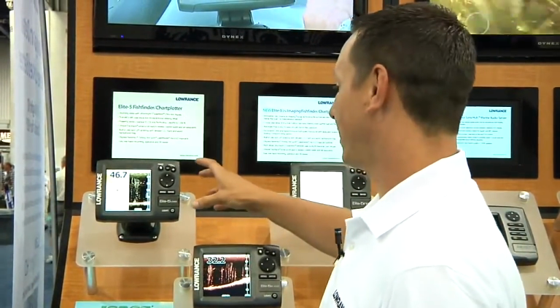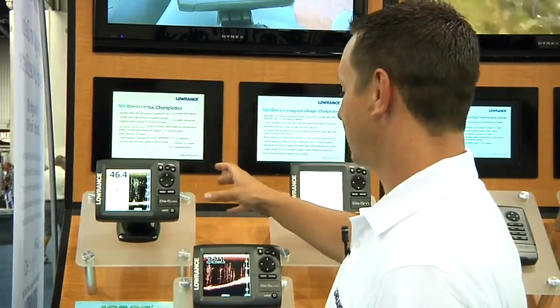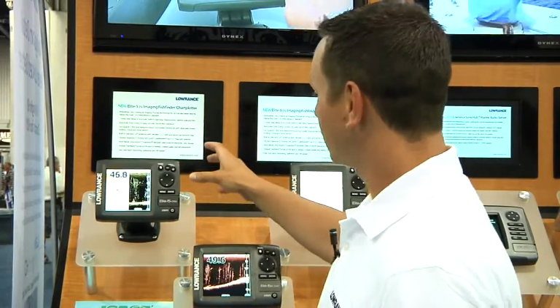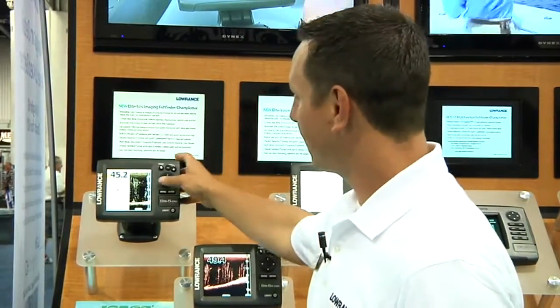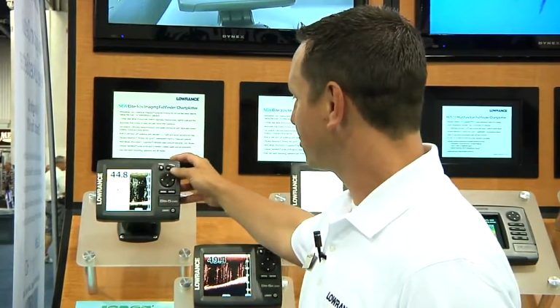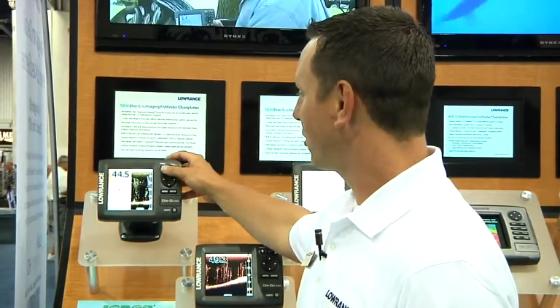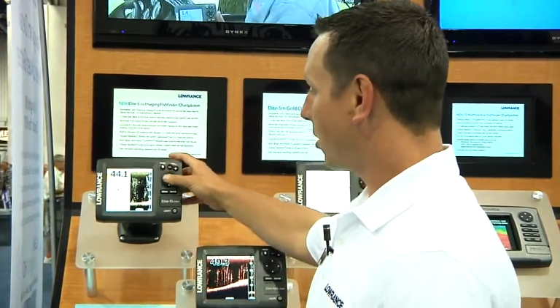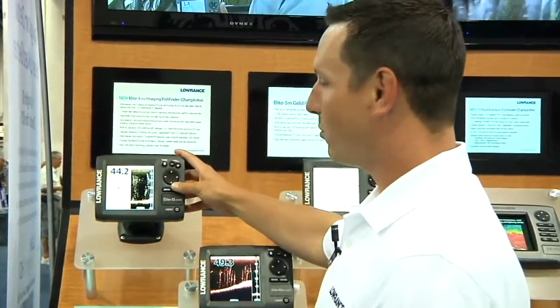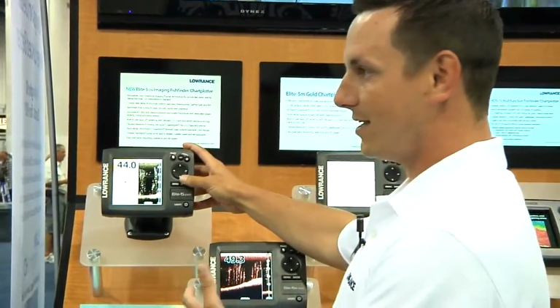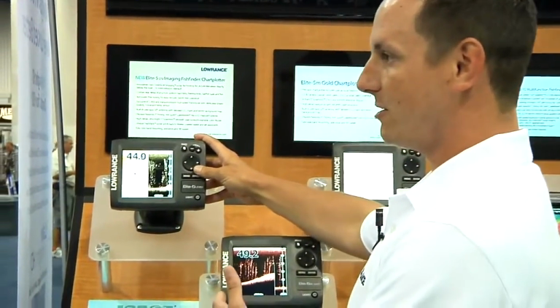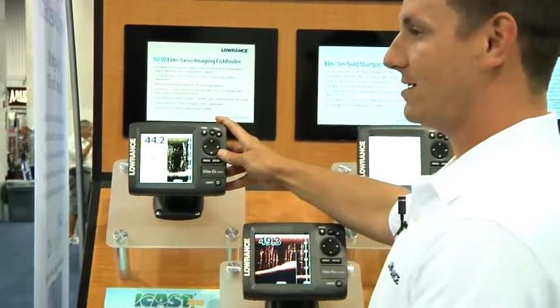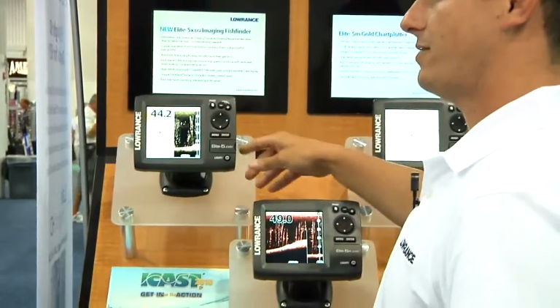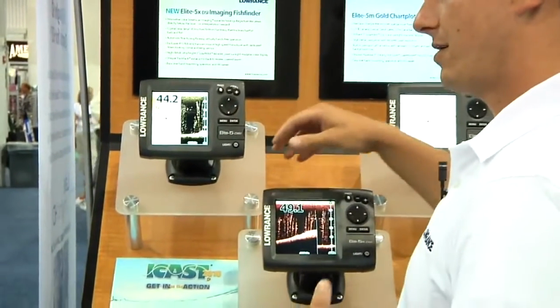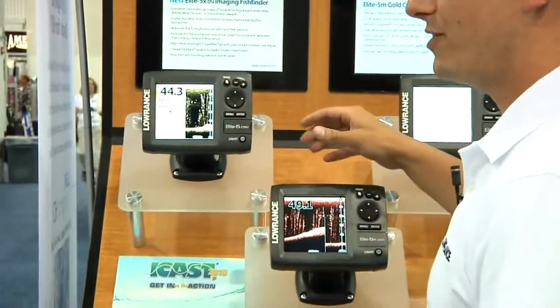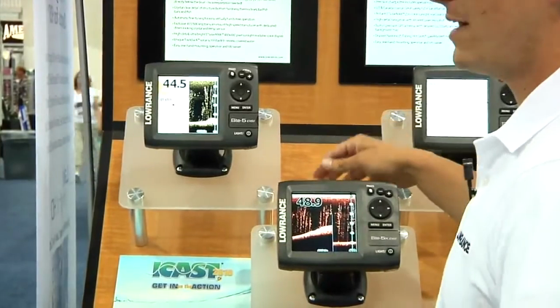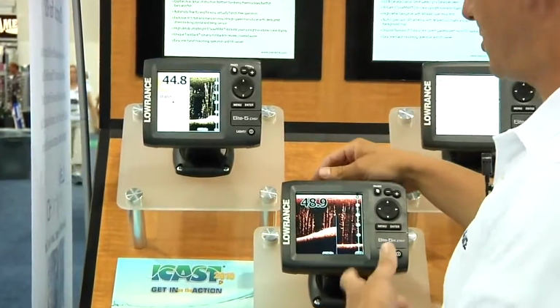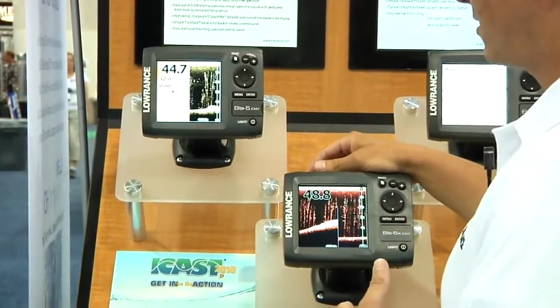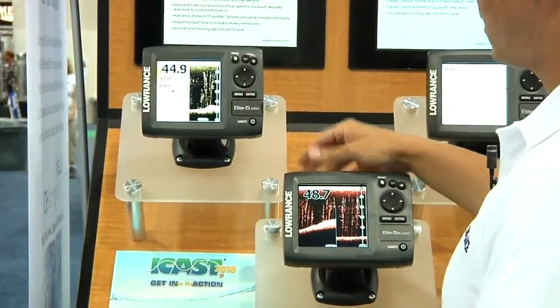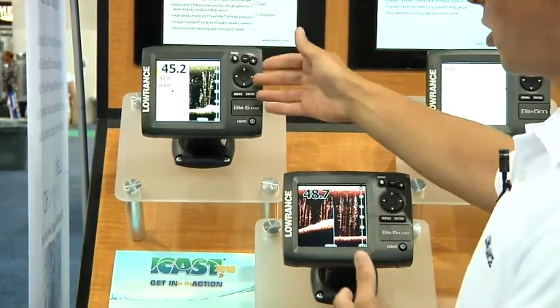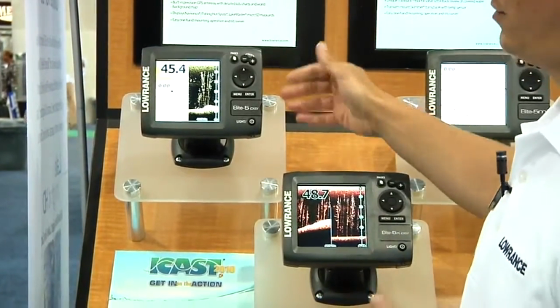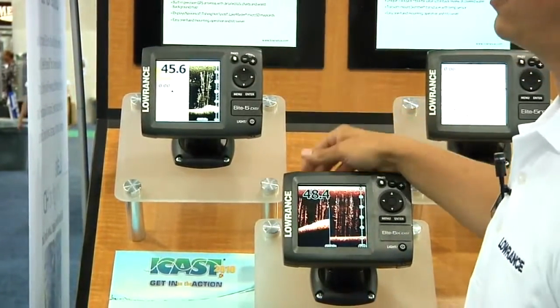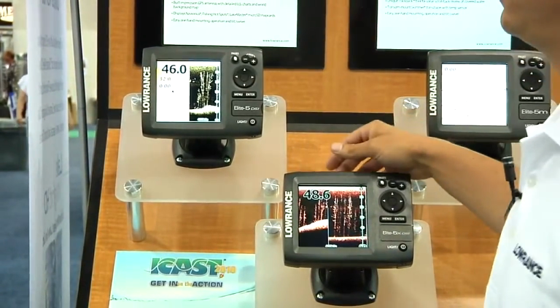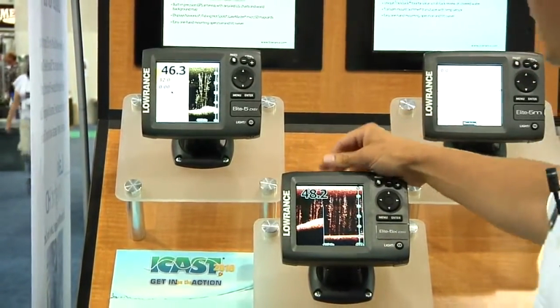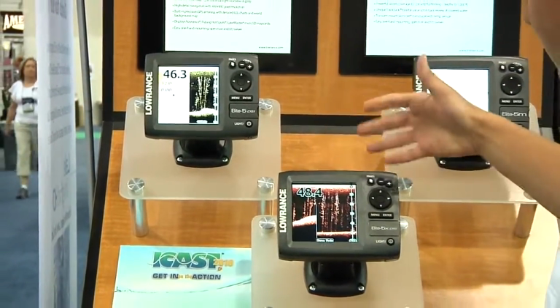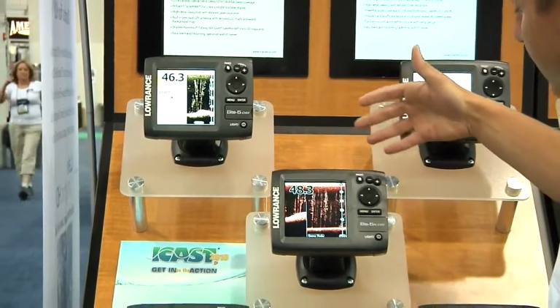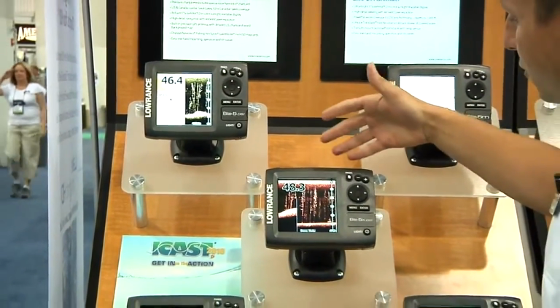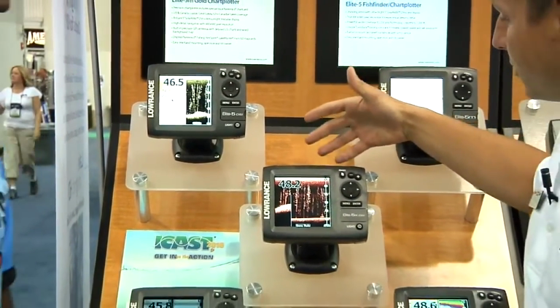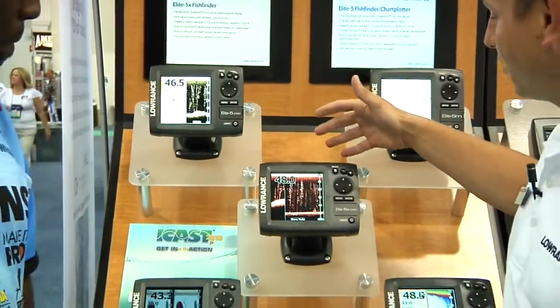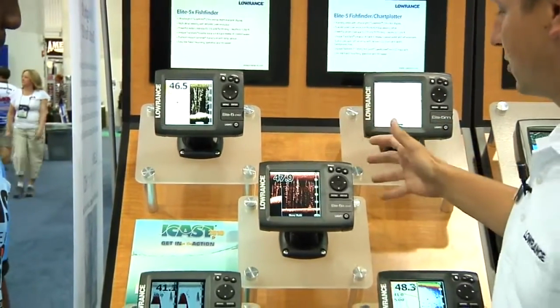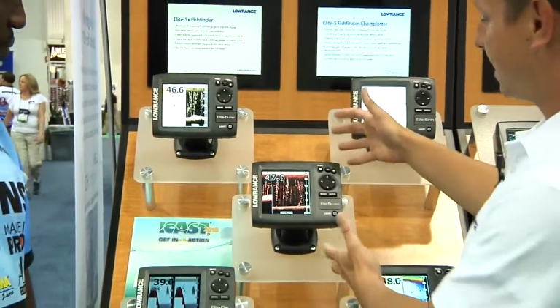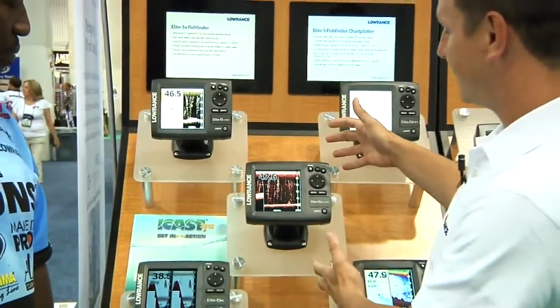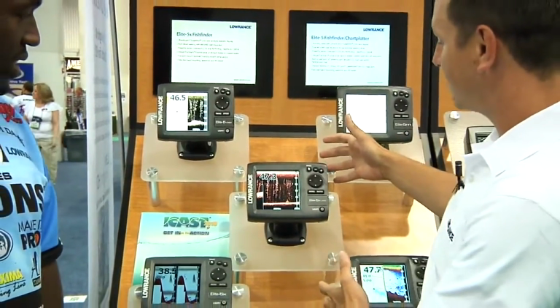Now anglers can scroll back on their sonar, mark waypoints, see it on their GPS, and have the confidence to go back and fish exactly those spots and know what they're fishing. We also have it here in a sonar-only model, so it's just dedicated down scan.